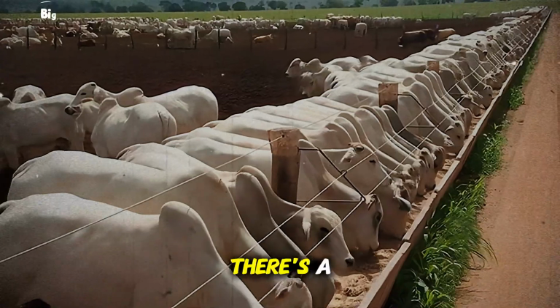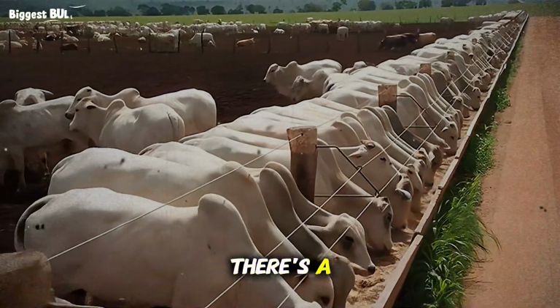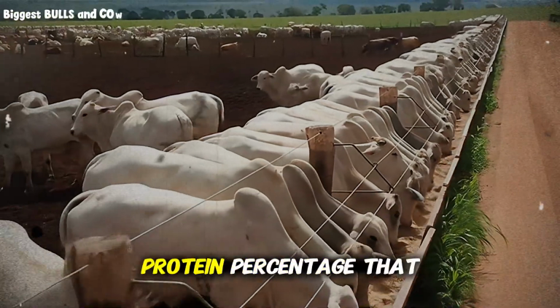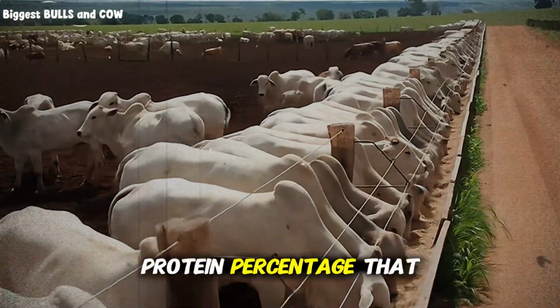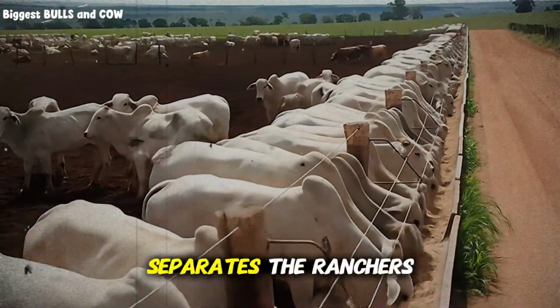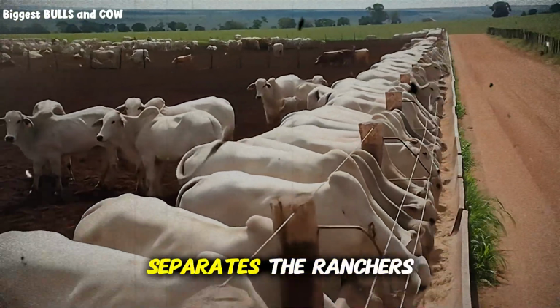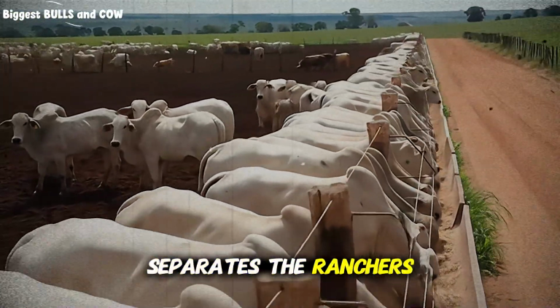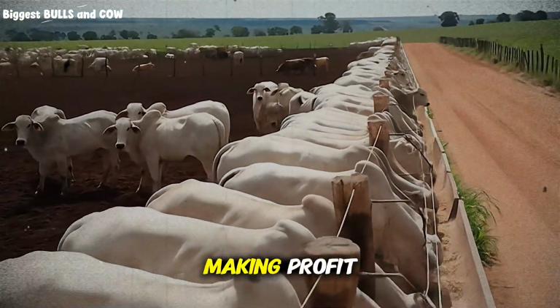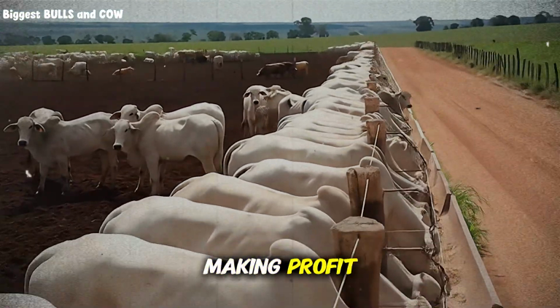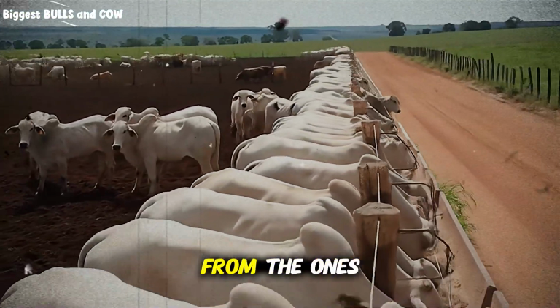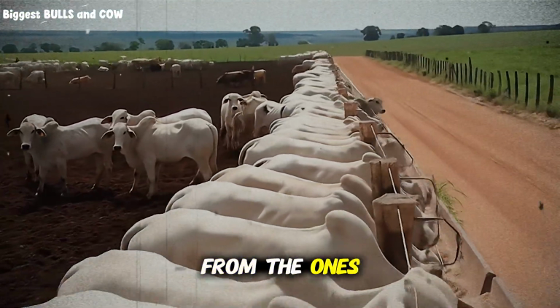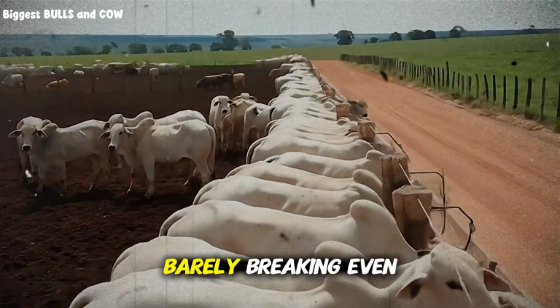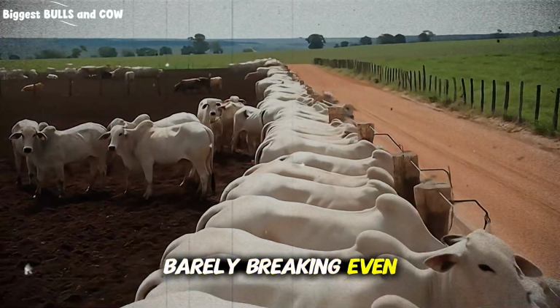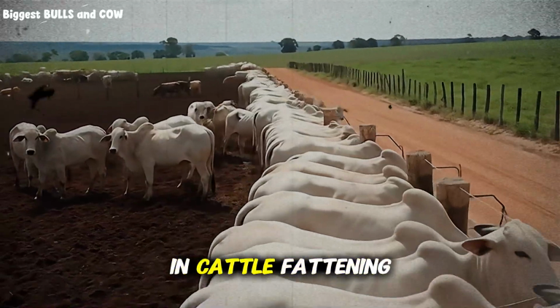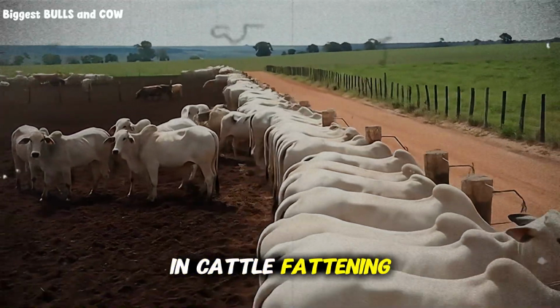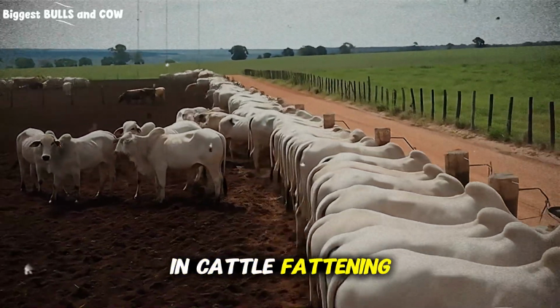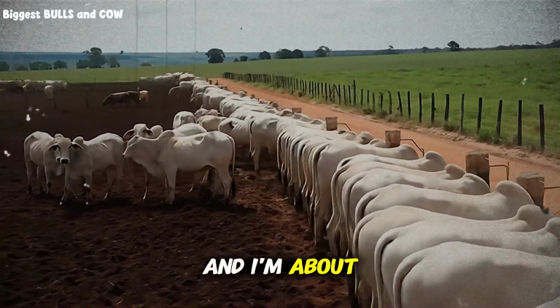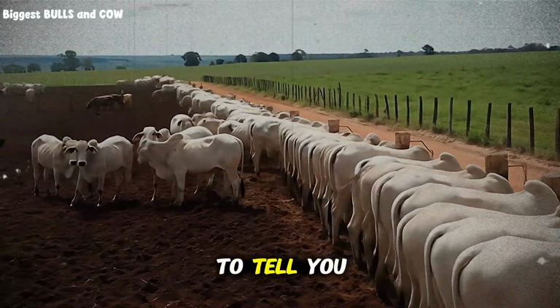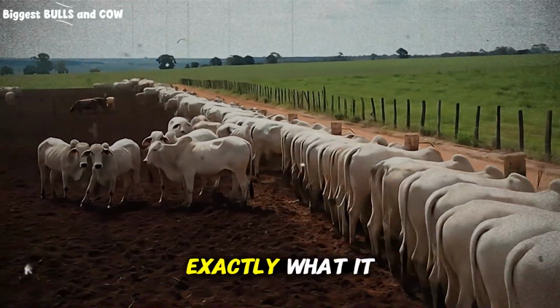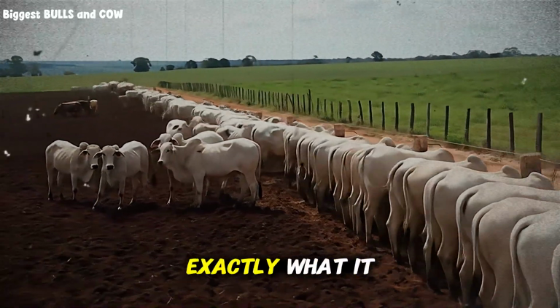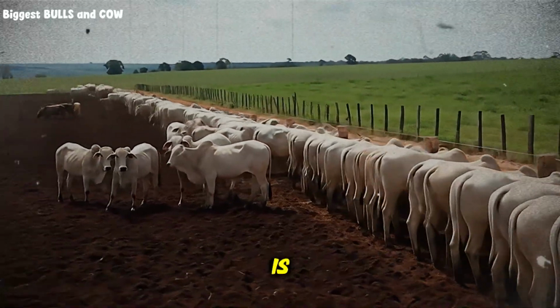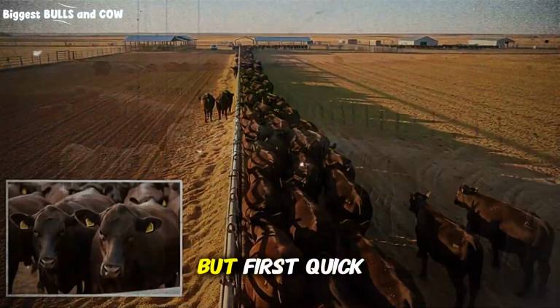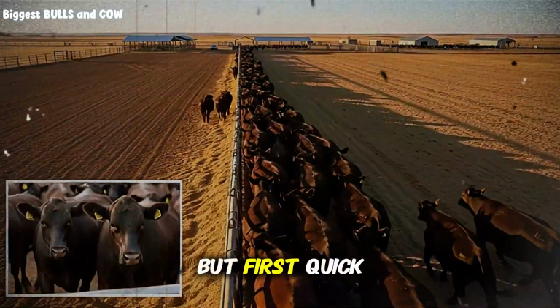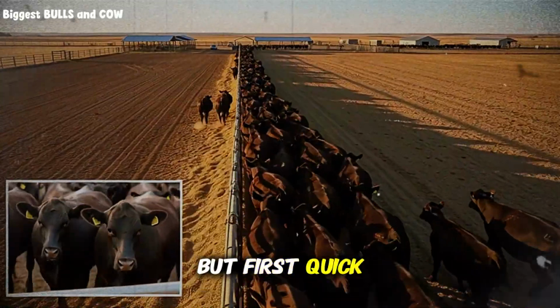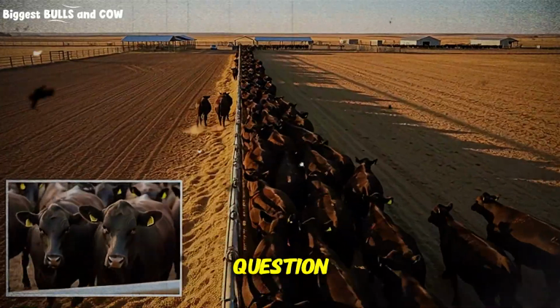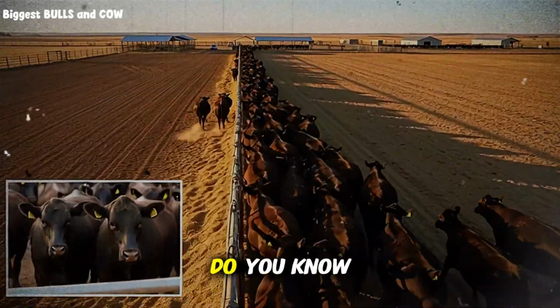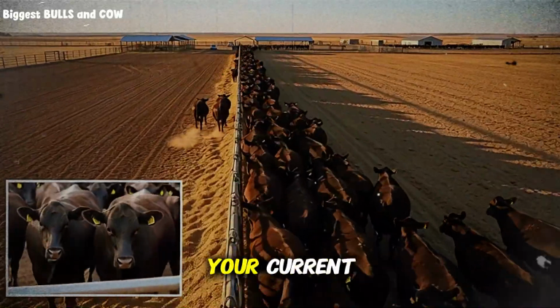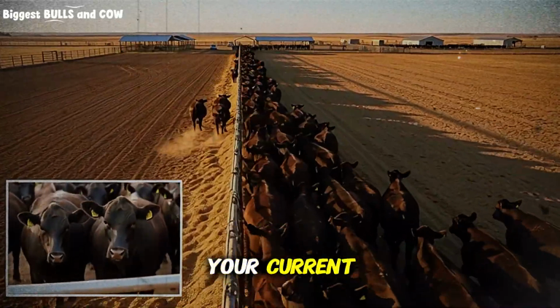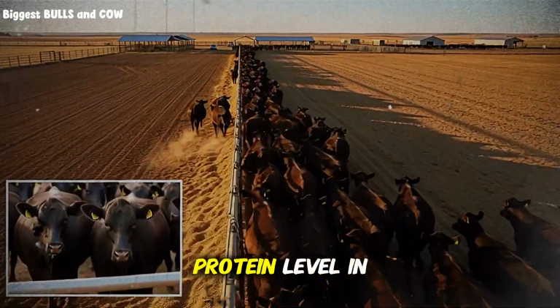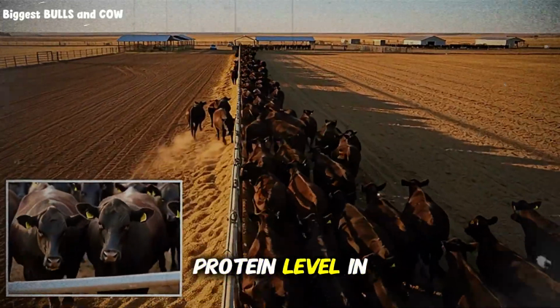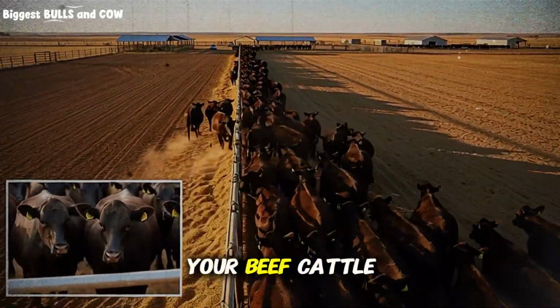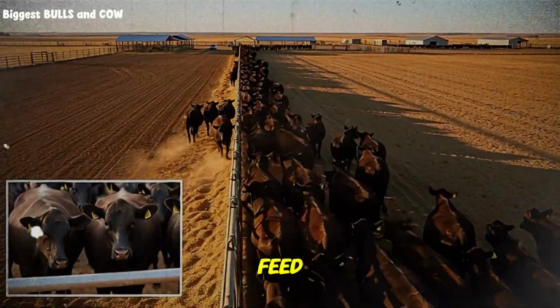There's a protein percentage that separates the ranchers making profit from the ones barely breaking even in cattle fattening, and I'm about to tell you exactly what it is. But first, quick question: do you know your current protein level in your beef cattle feed?